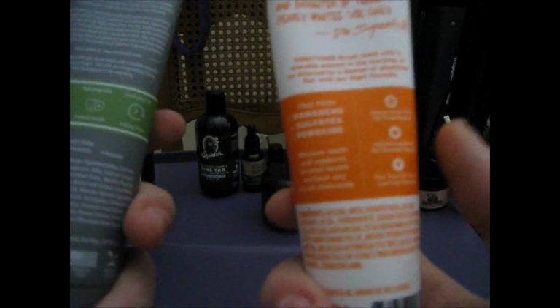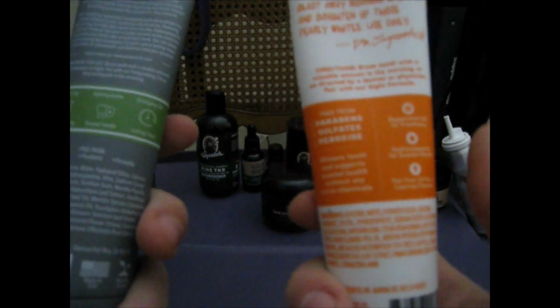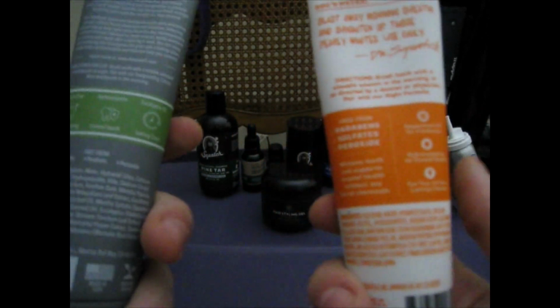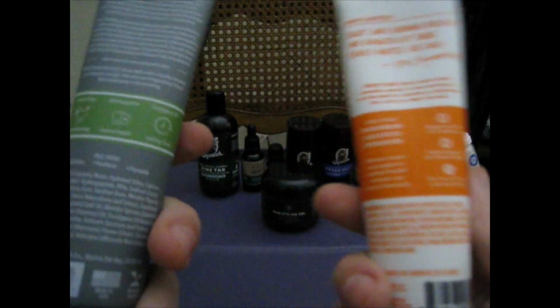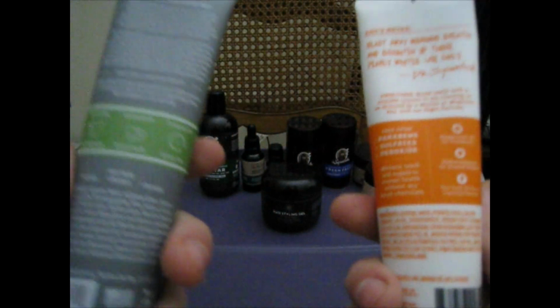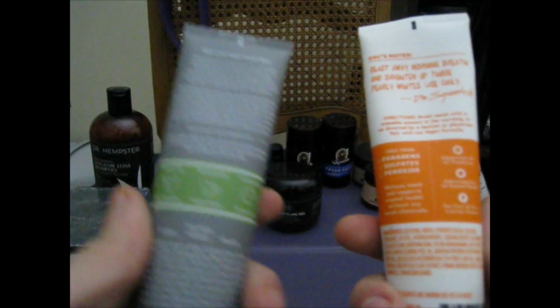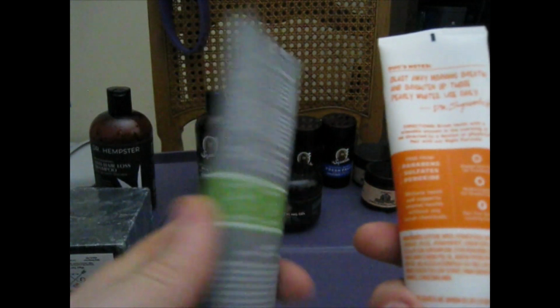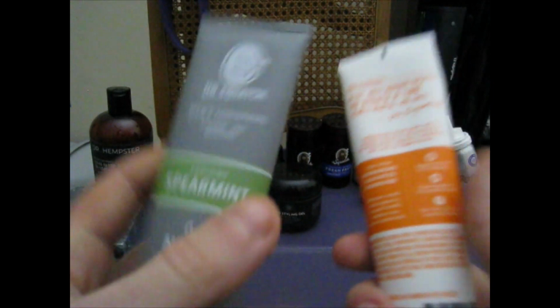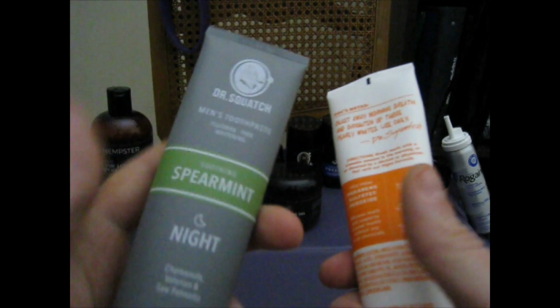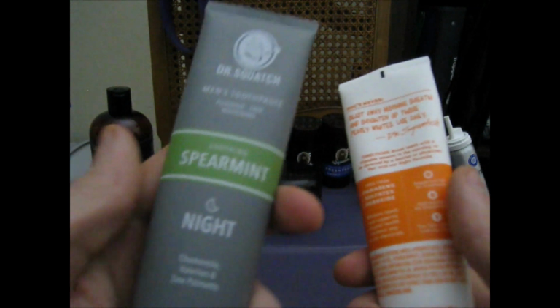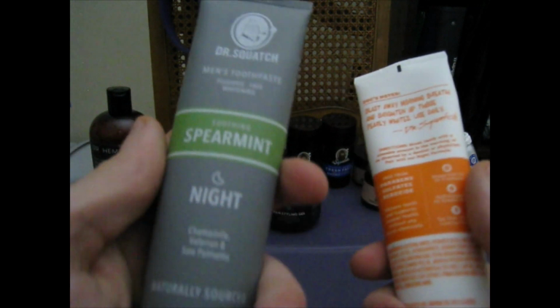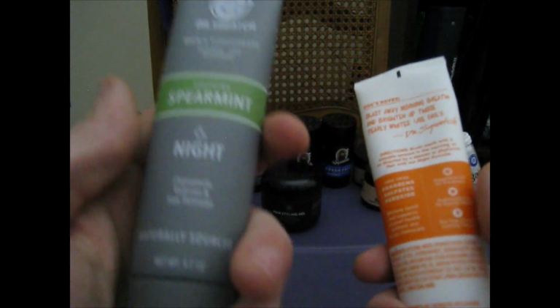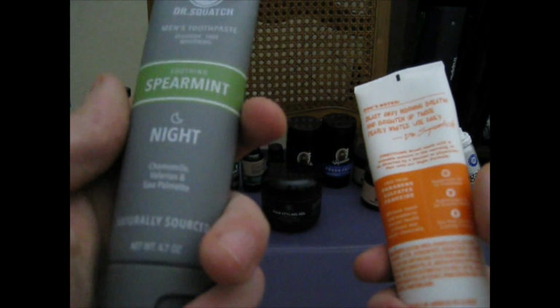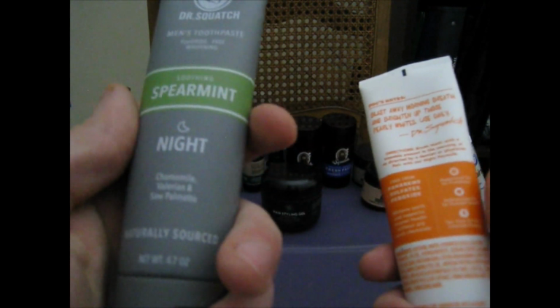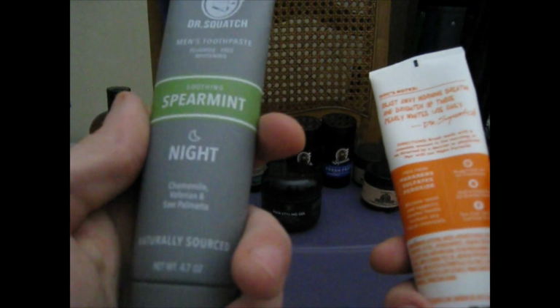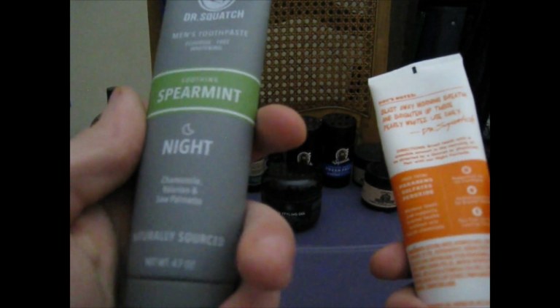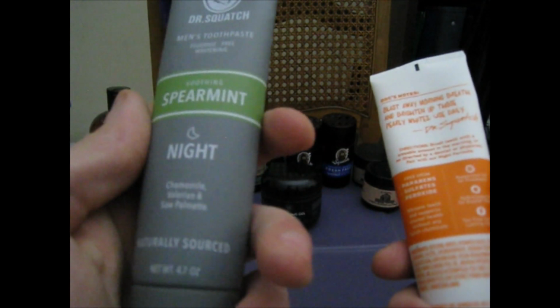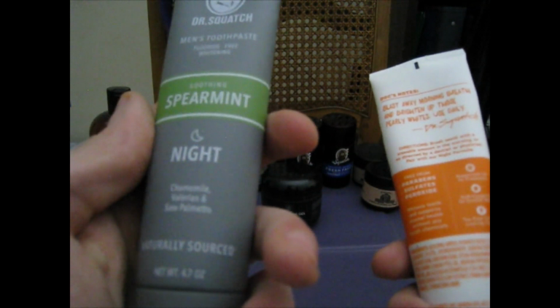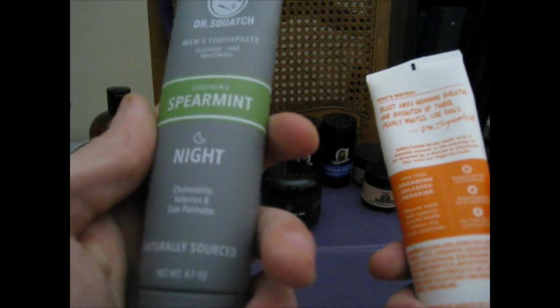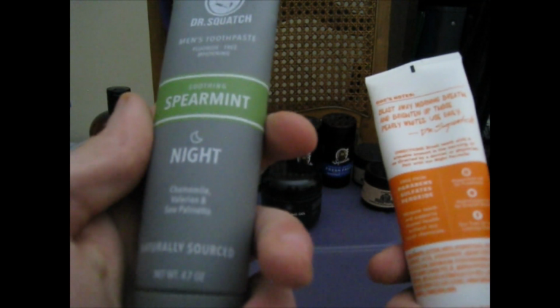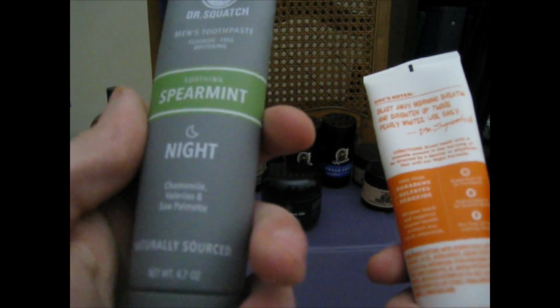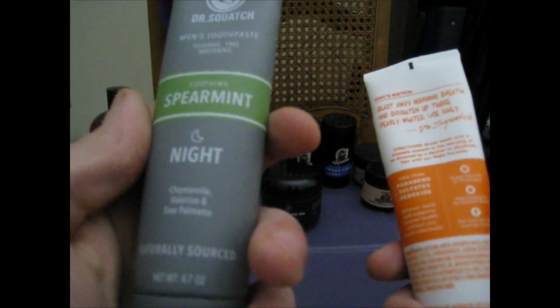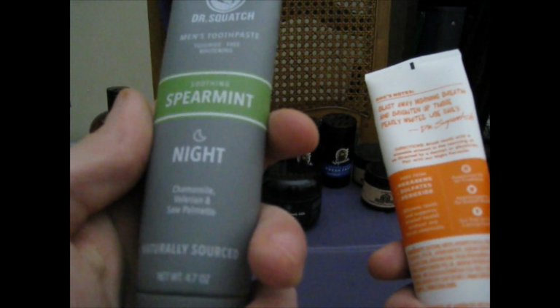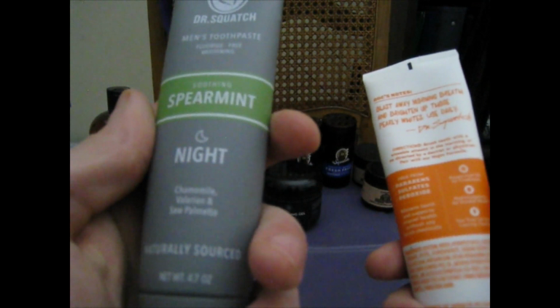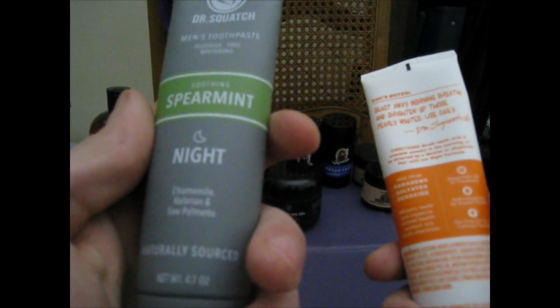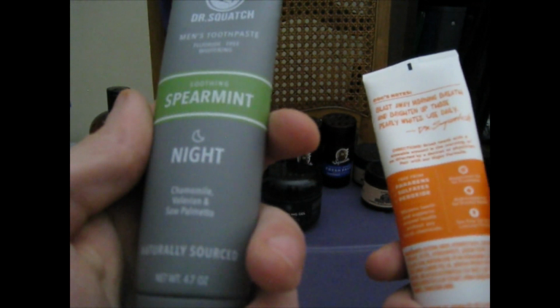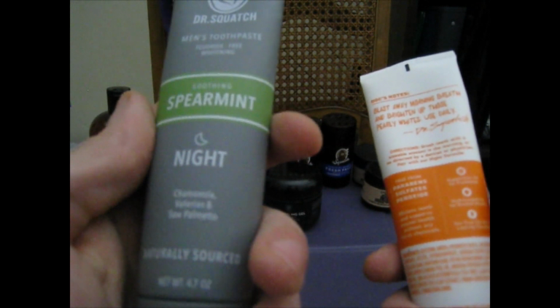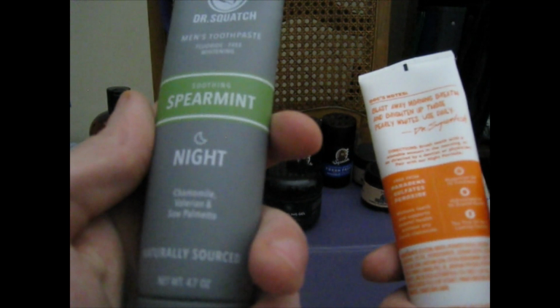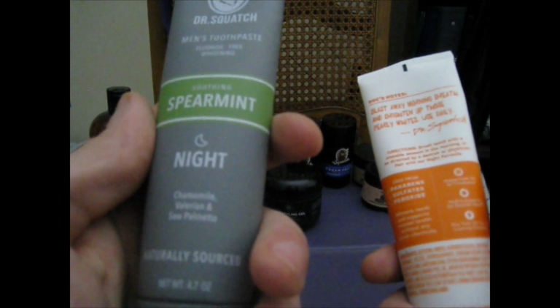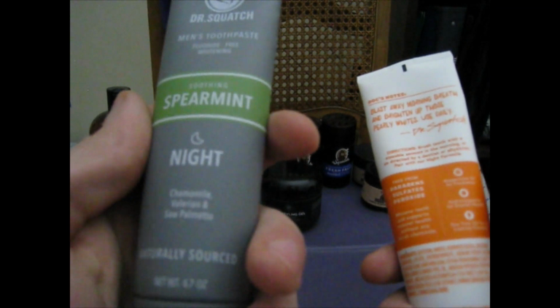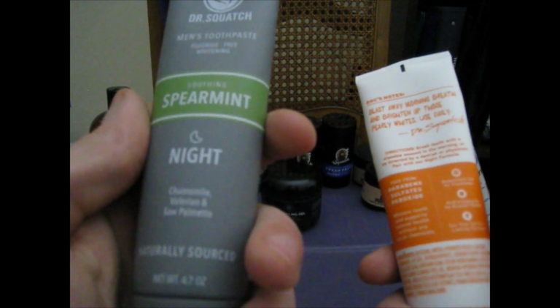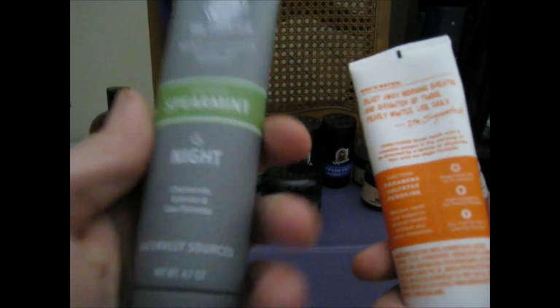Dr. Squatch toothpaste — got the Spearmint. It's got Saw Palmetto and Valerian and Salt Palmetto.